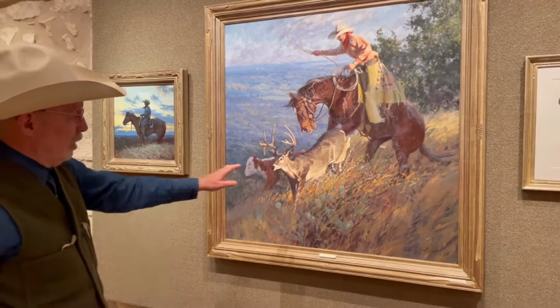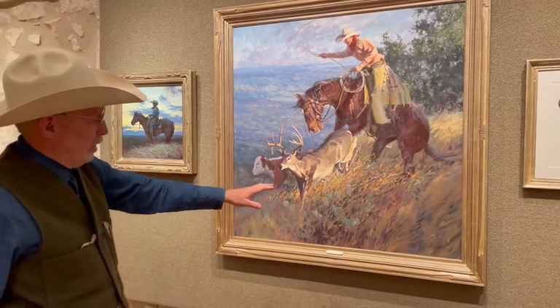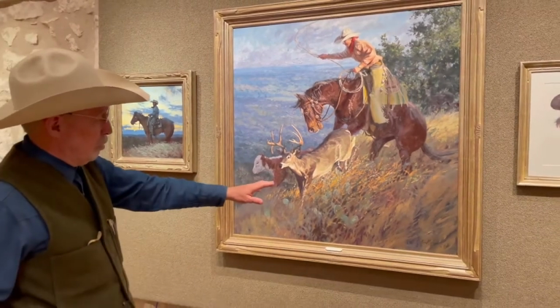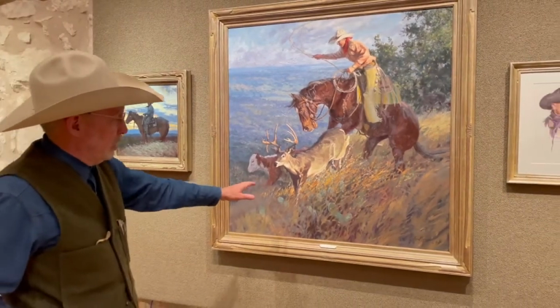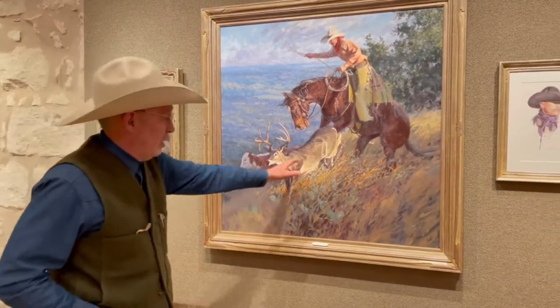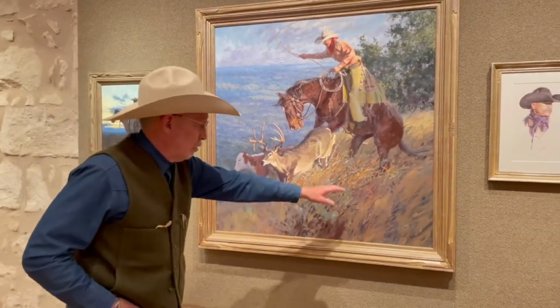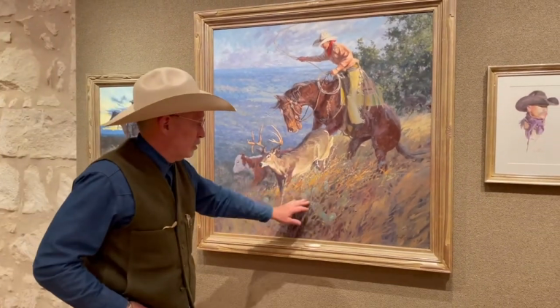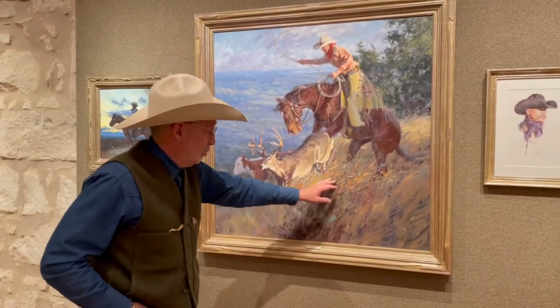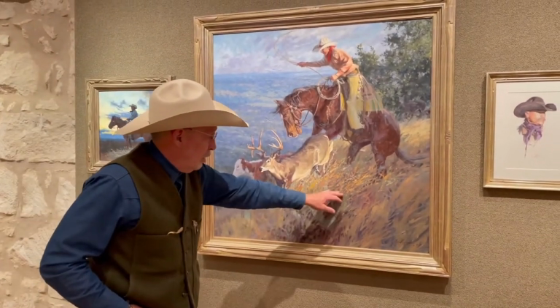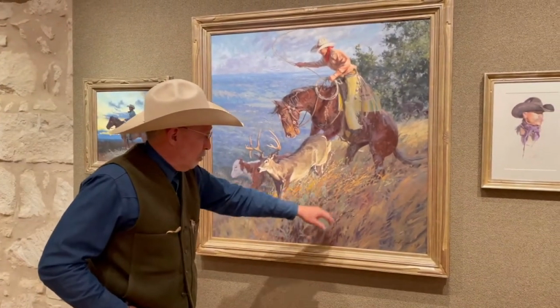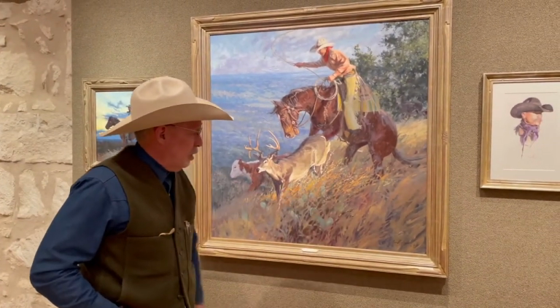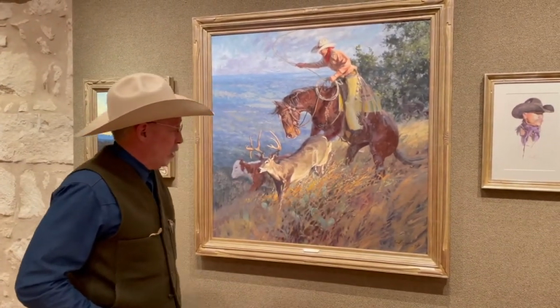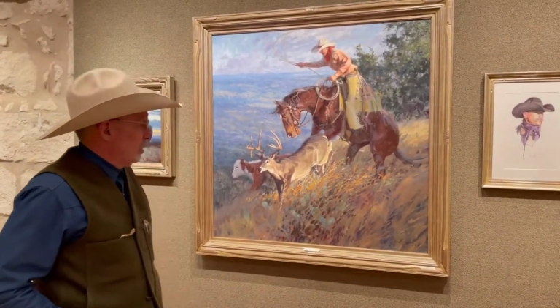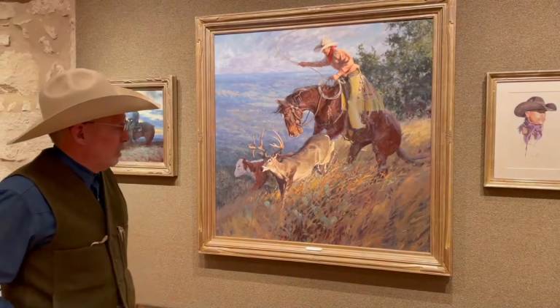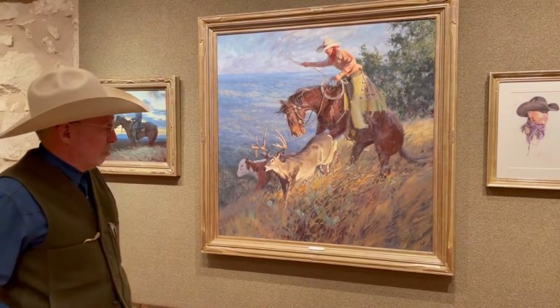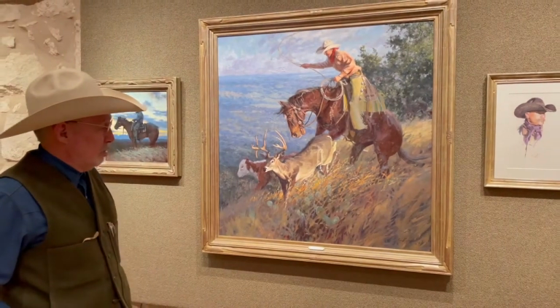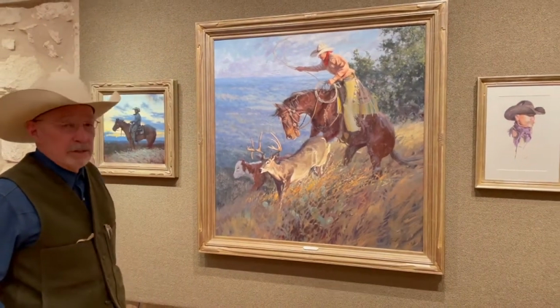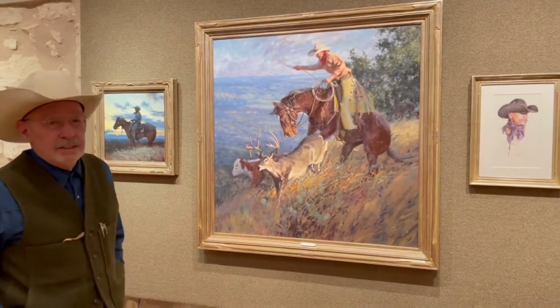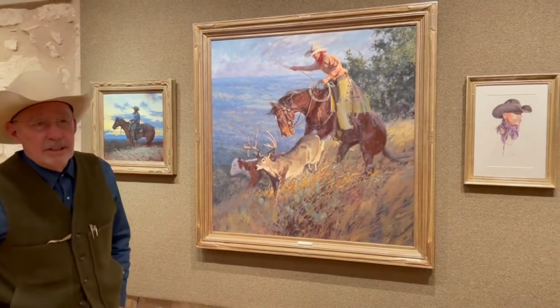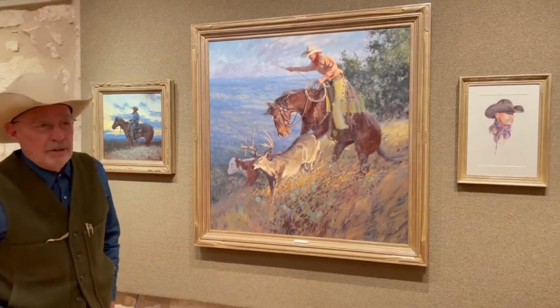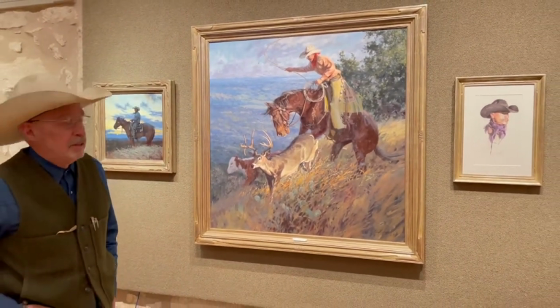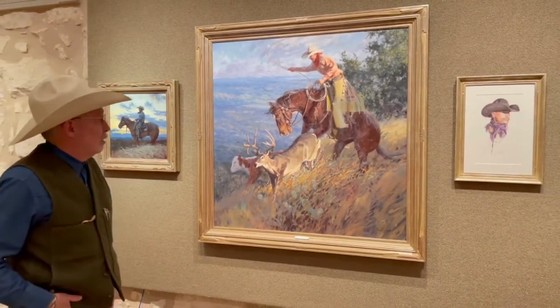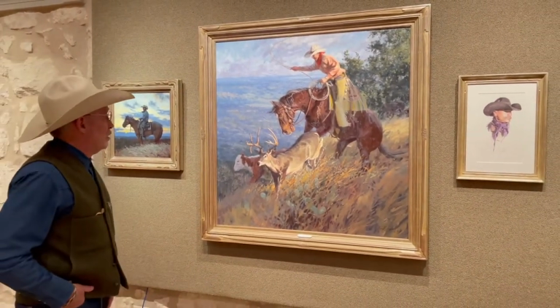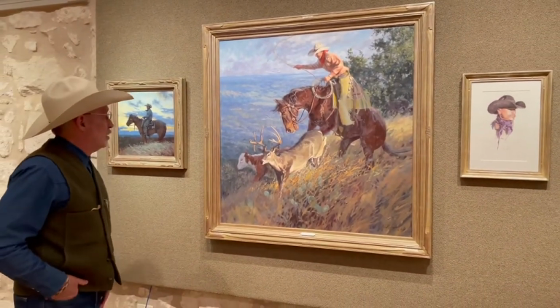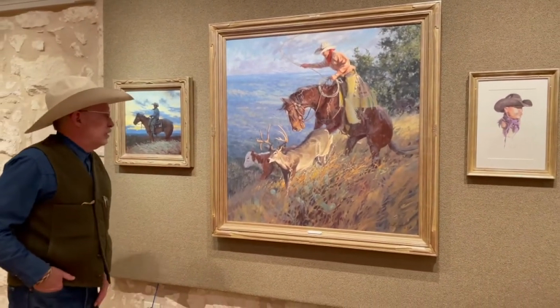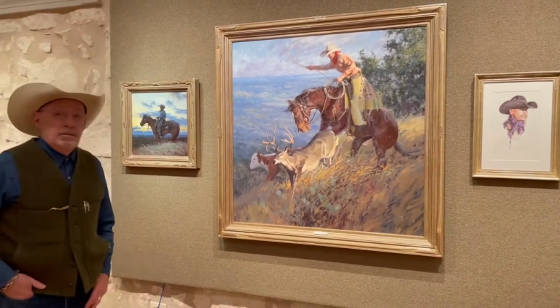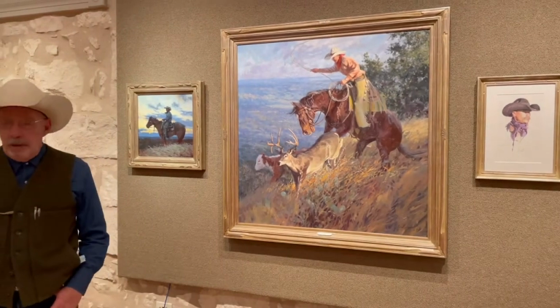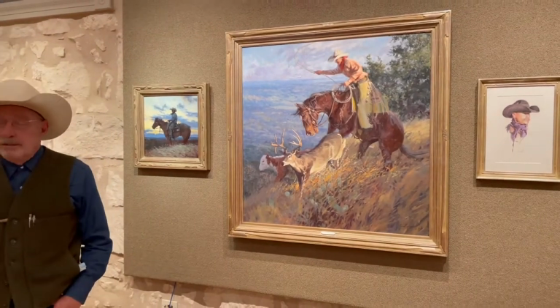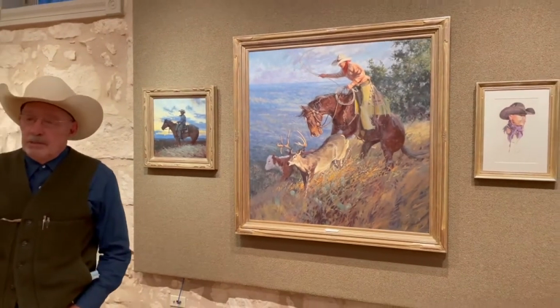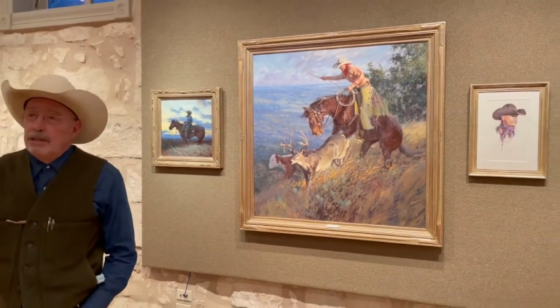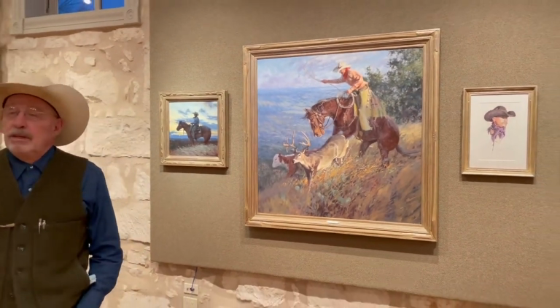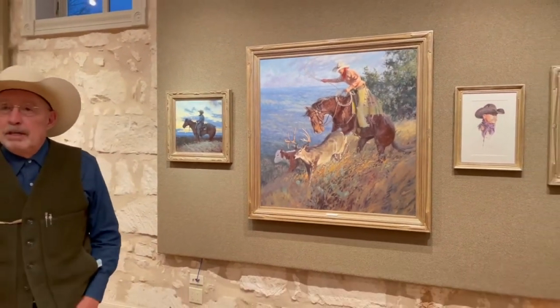A lot of this I did plein air right here from our place — those long winter grasses and their fall colors in there. That painted a sculpture as well.